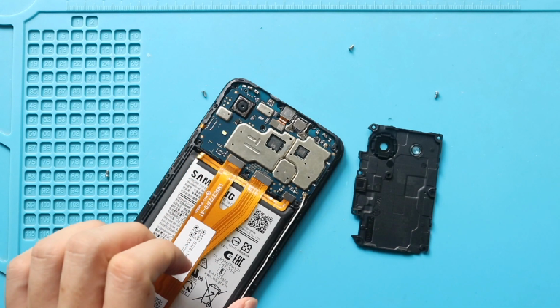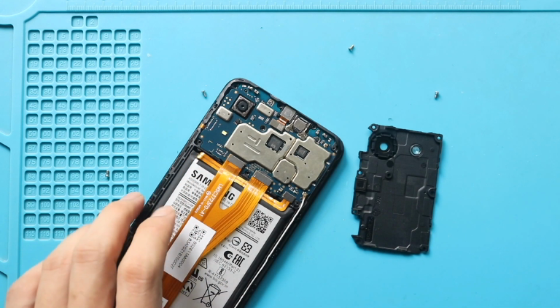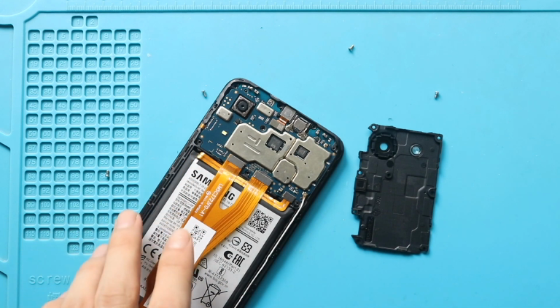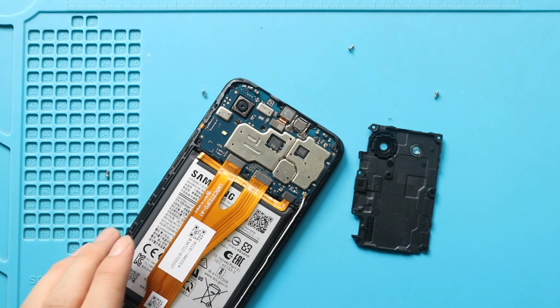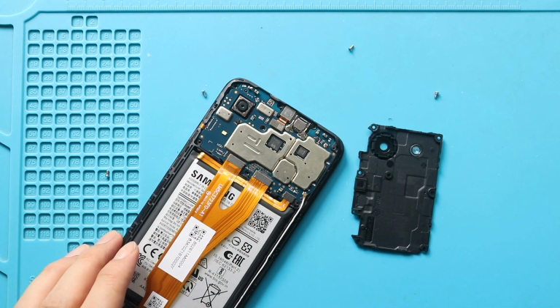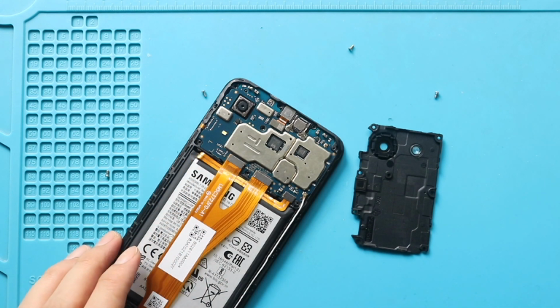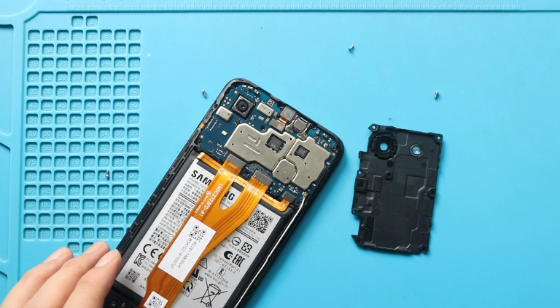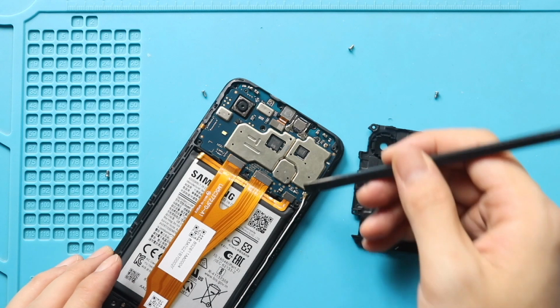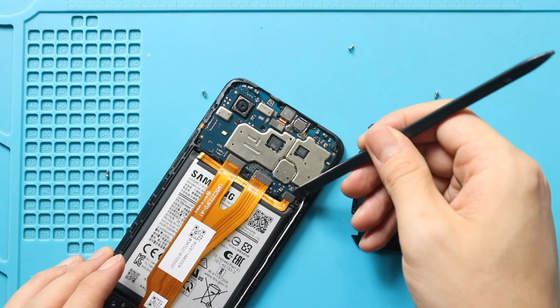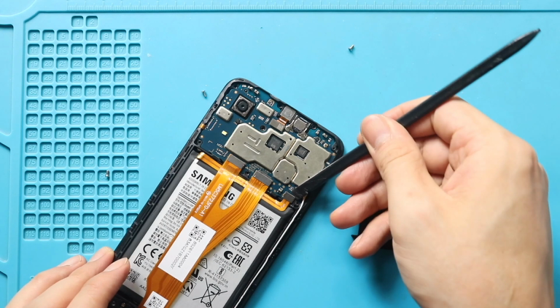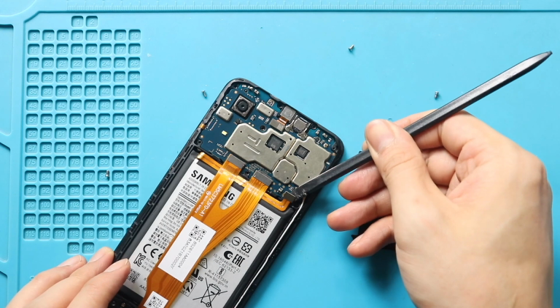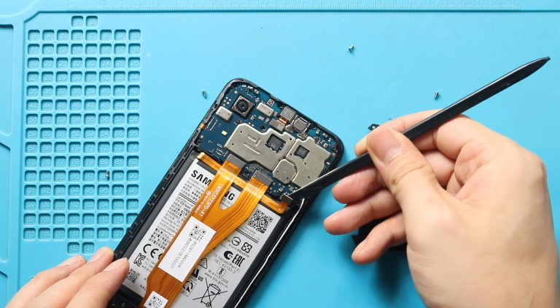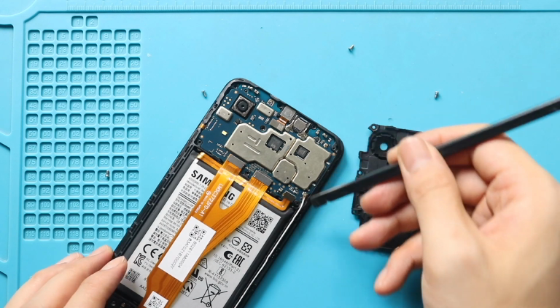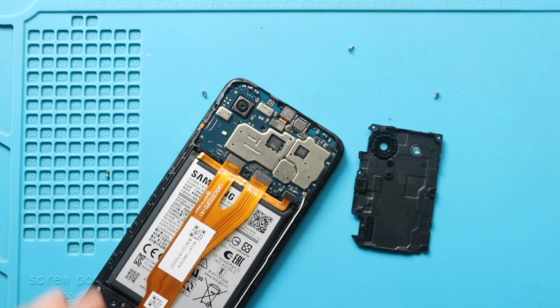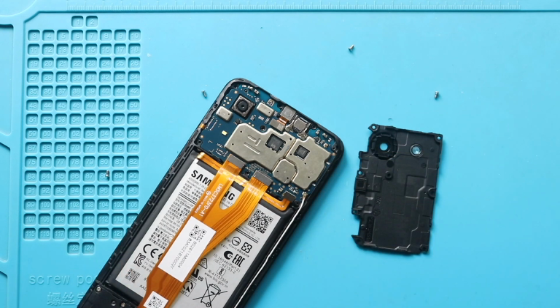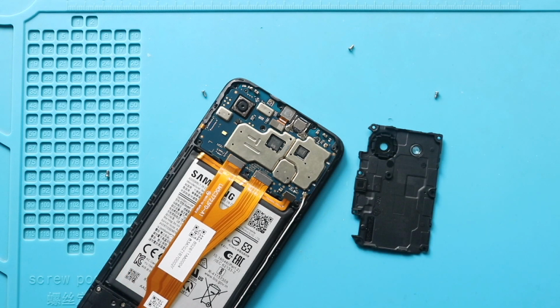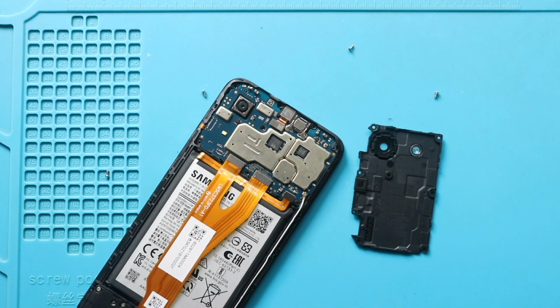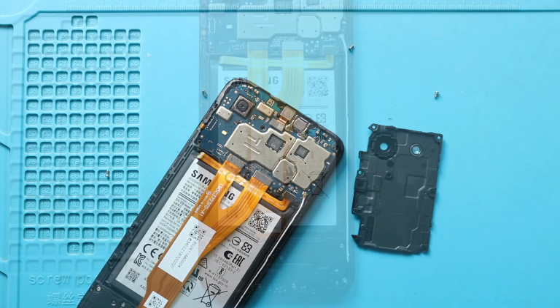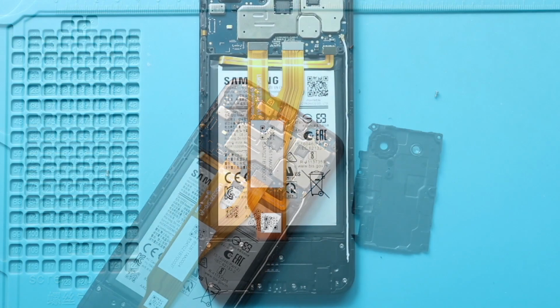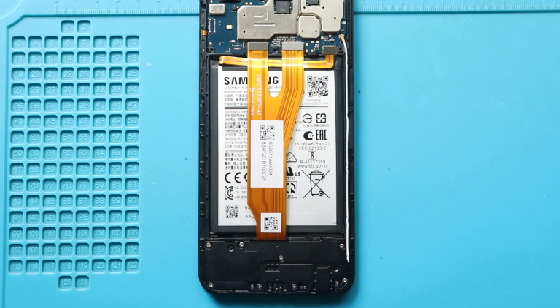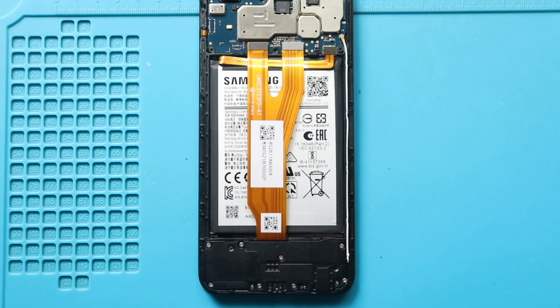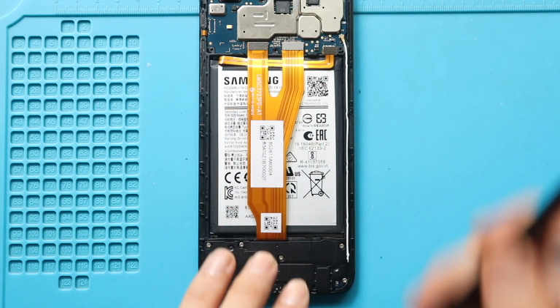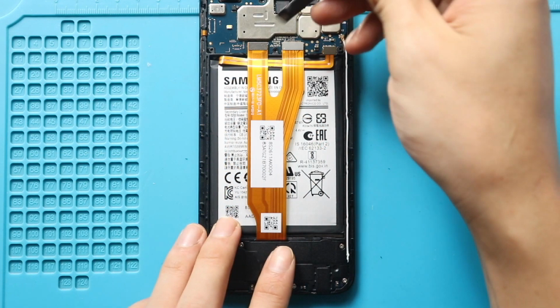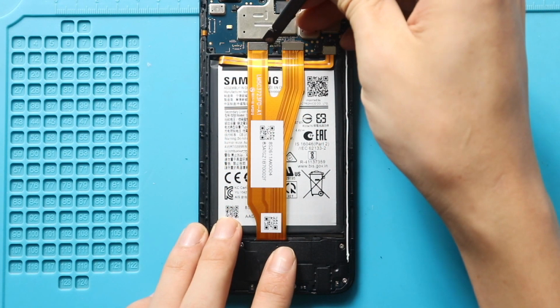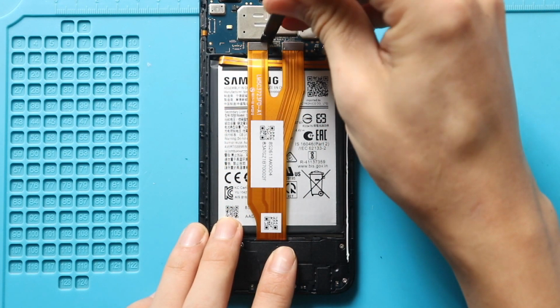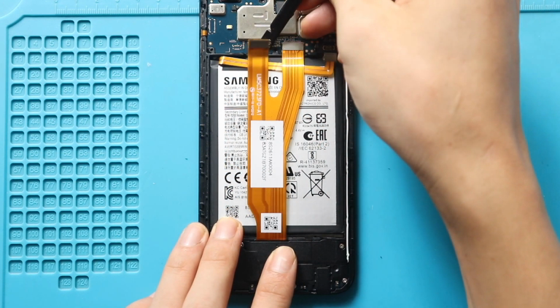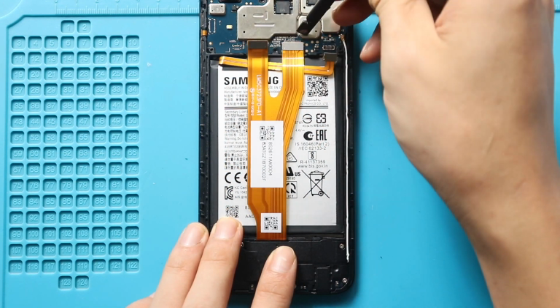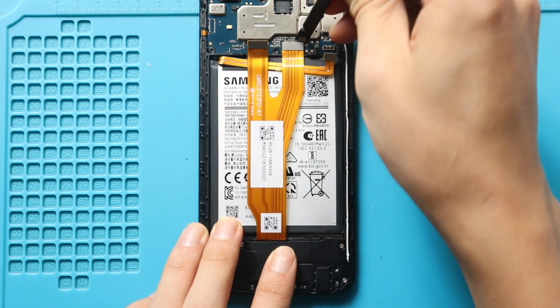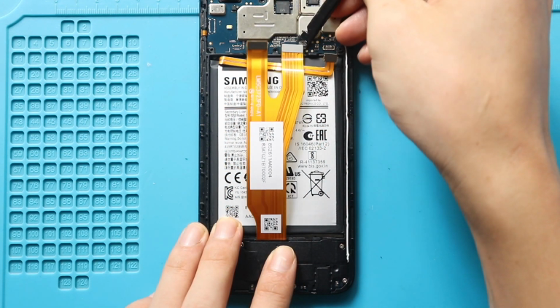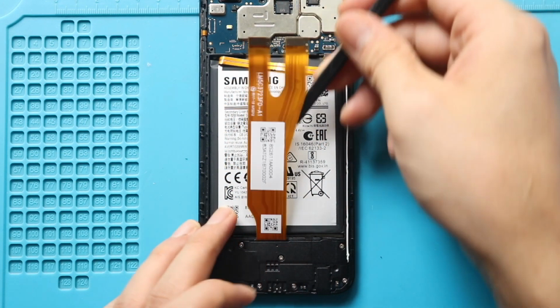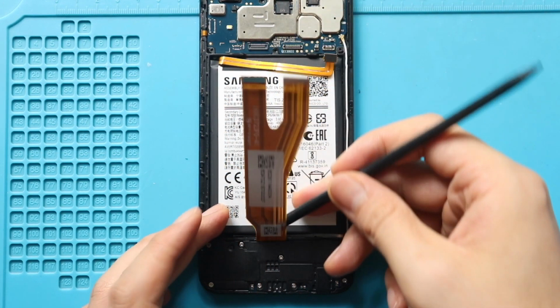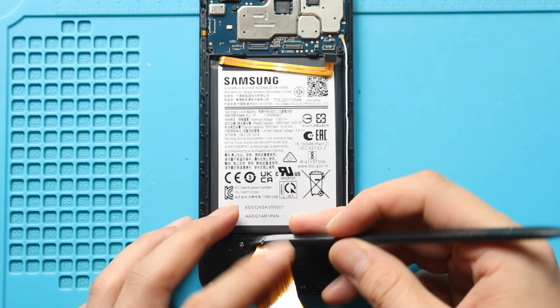Next, disconnect the battery plate. Next, disconnect both LCD connector plugs from the logic board. Next, remove the non-working battery from the body.